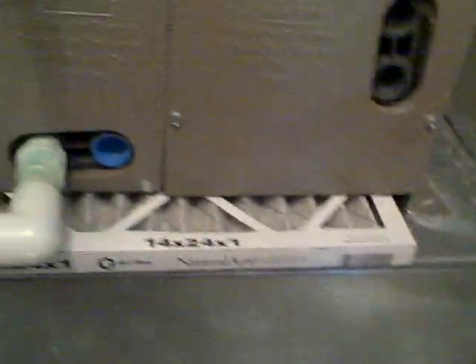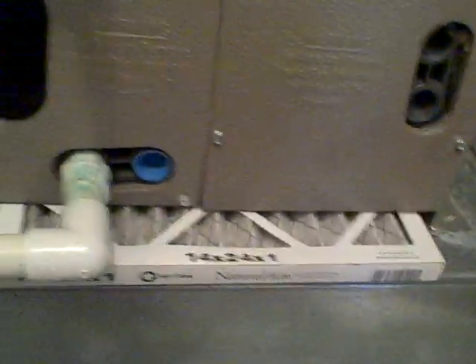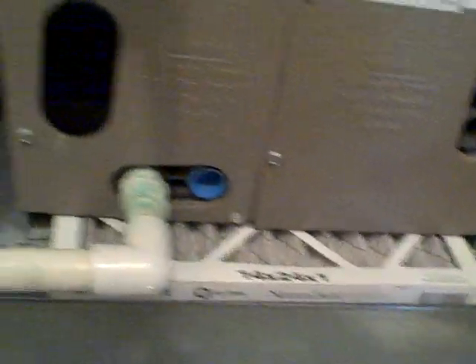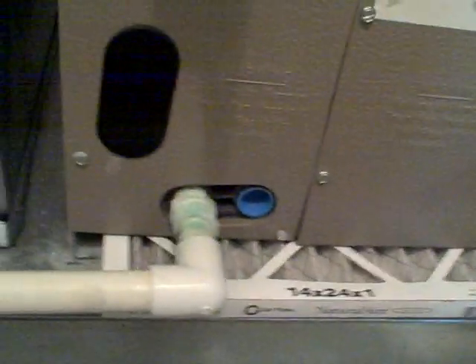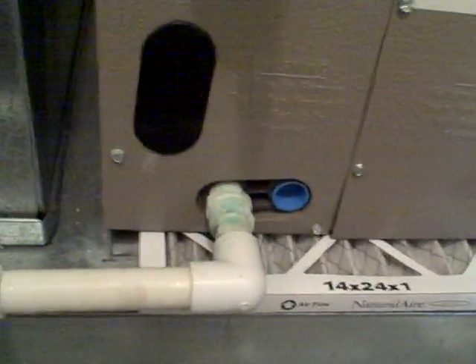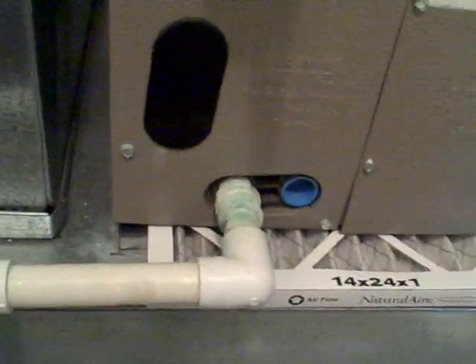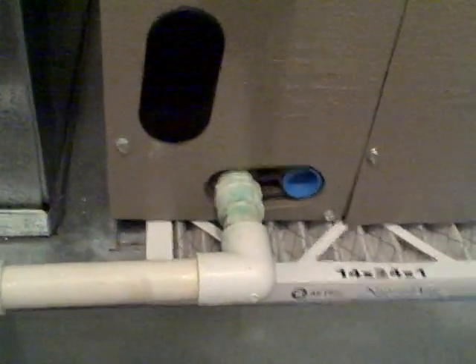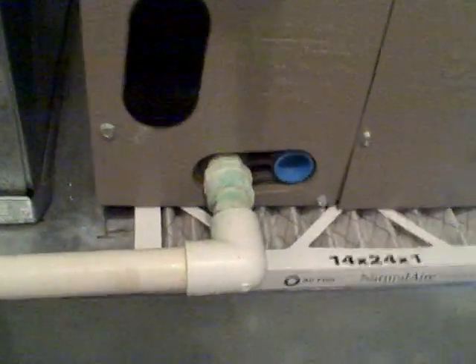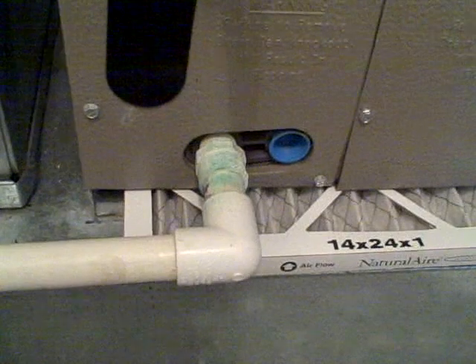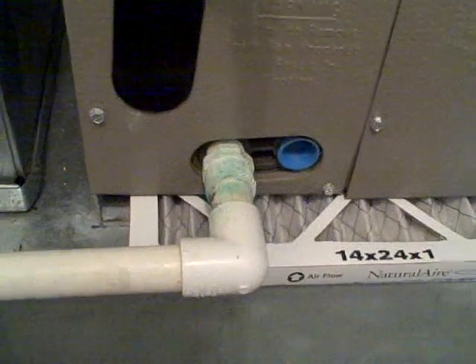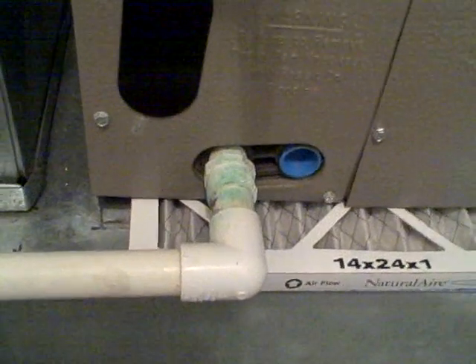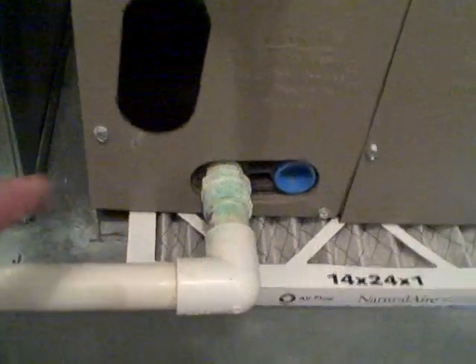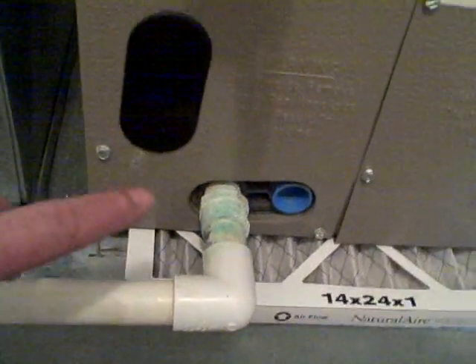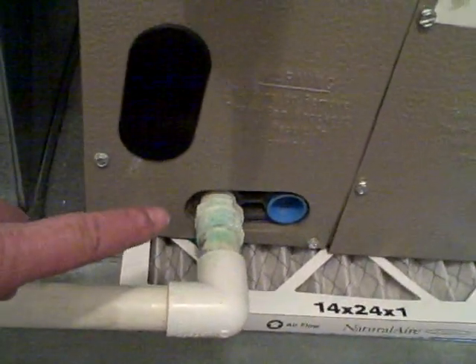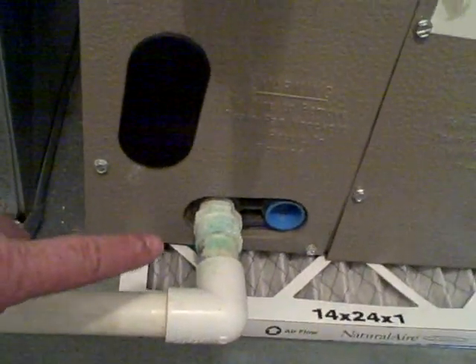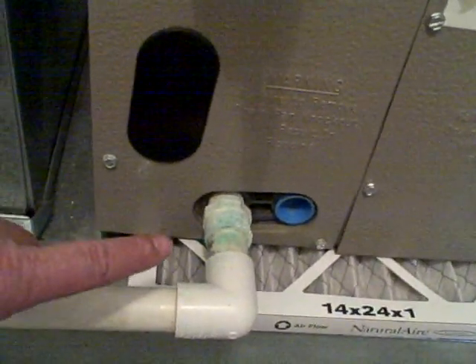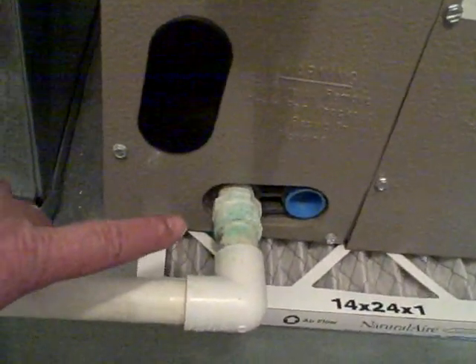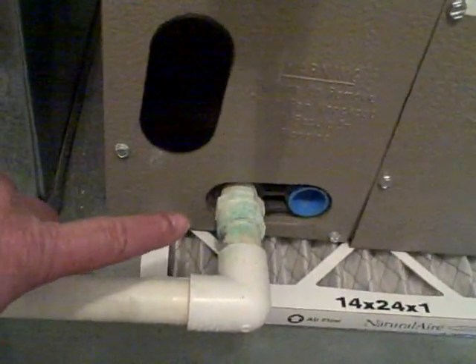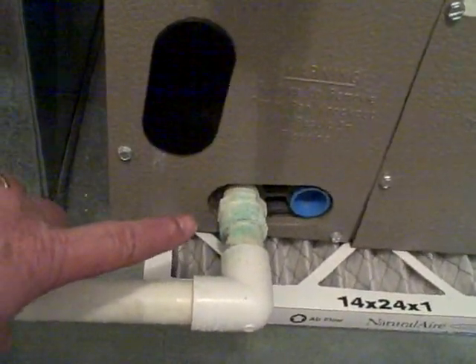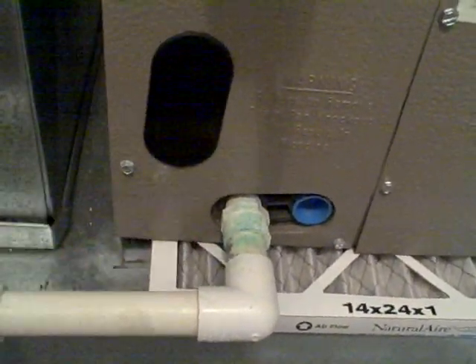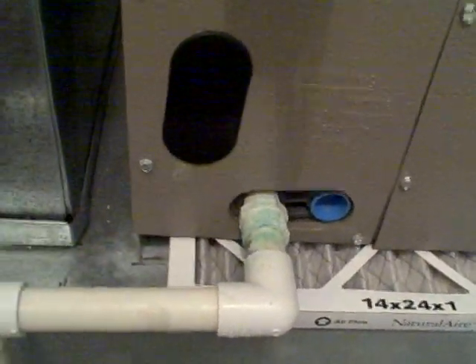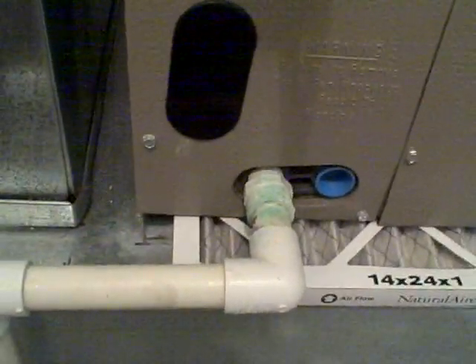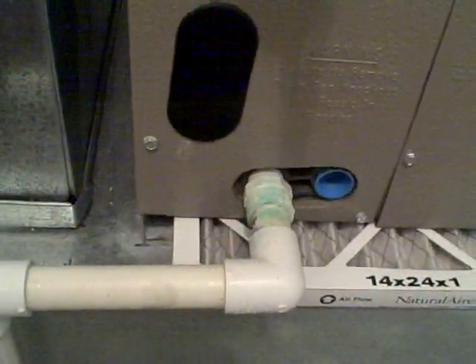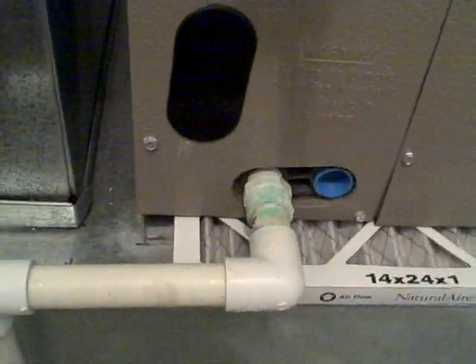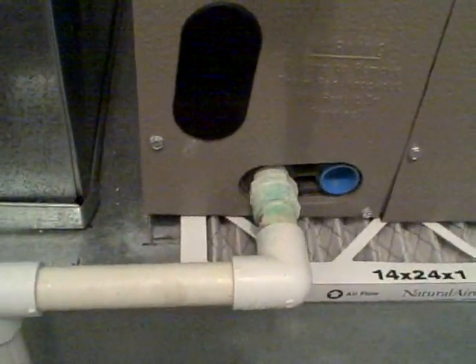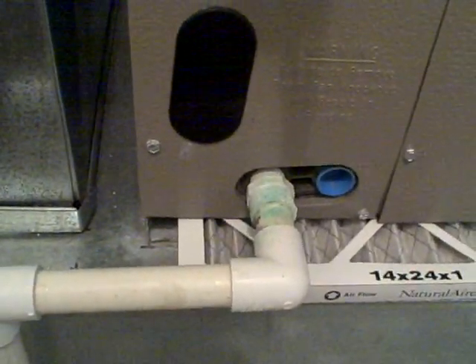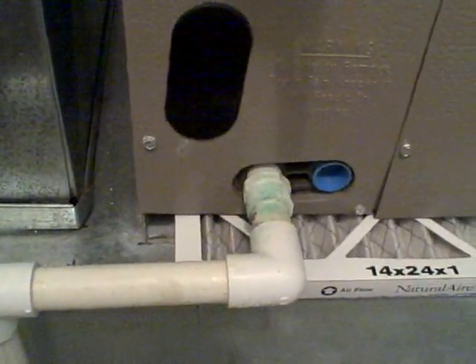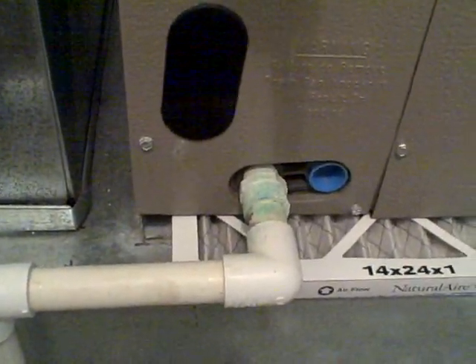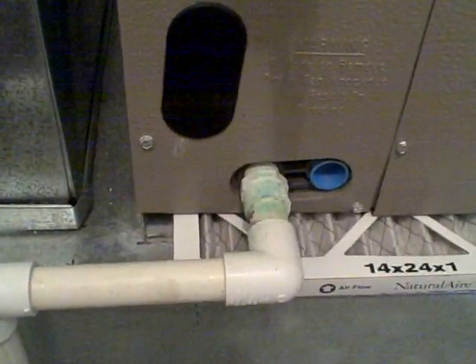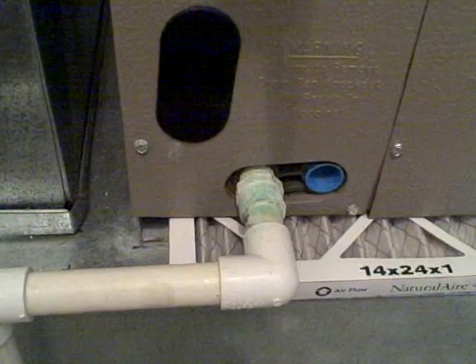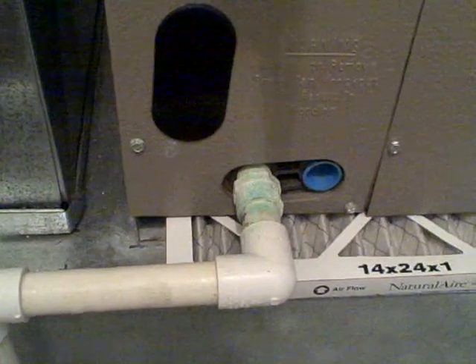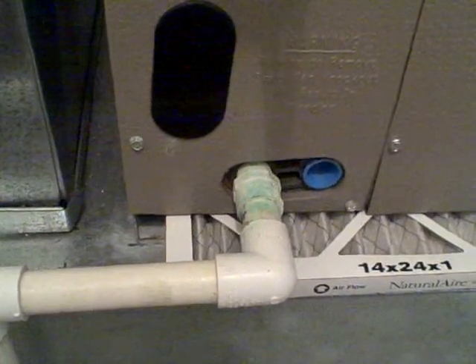Also, we see the condensate line here. We can tell that we've had some leakage — you can see this discoloration here. Good indication that we've got some seepage going on there at the A-coil.